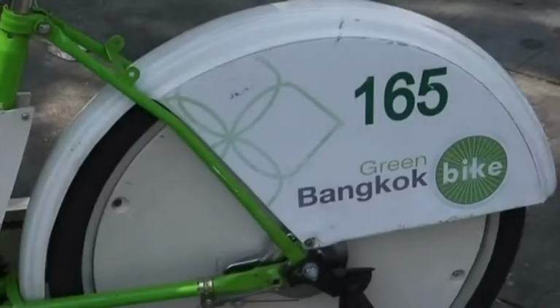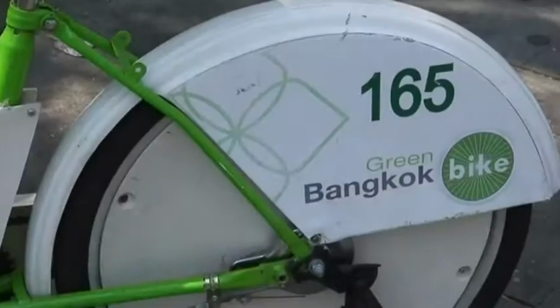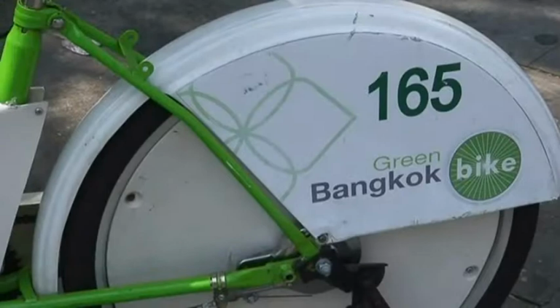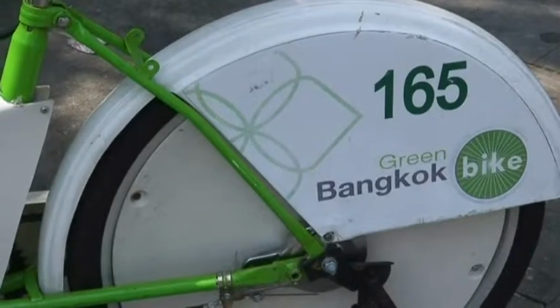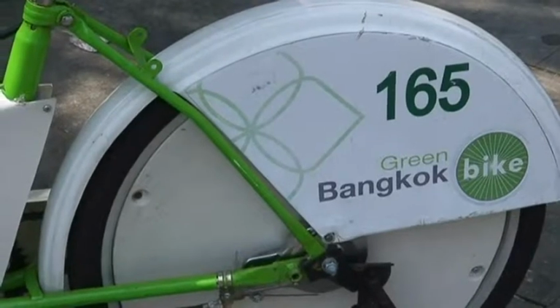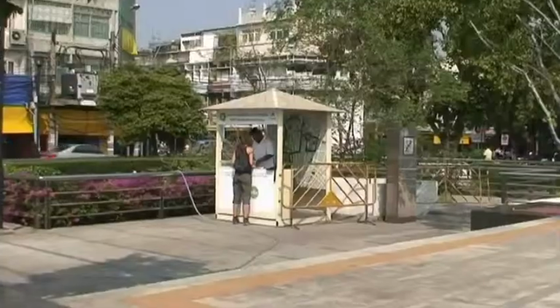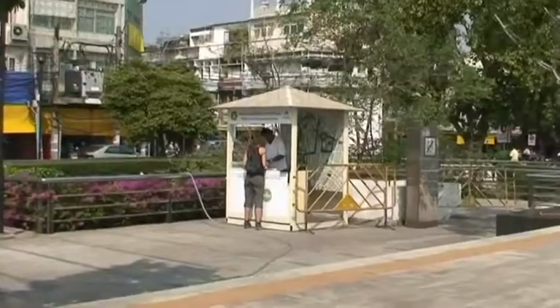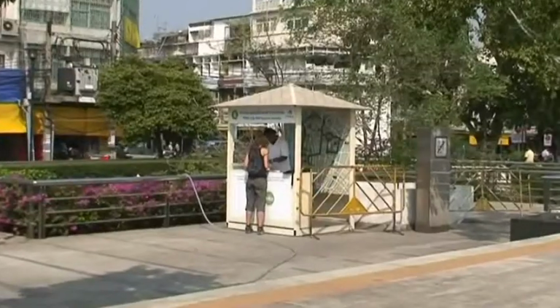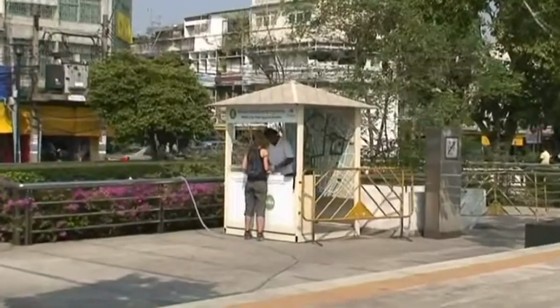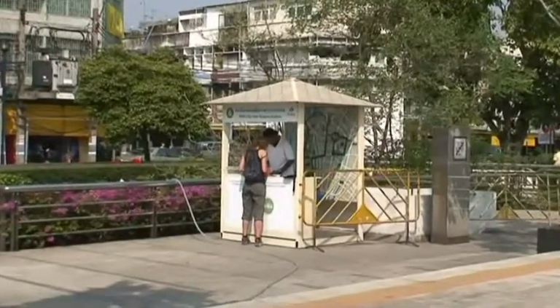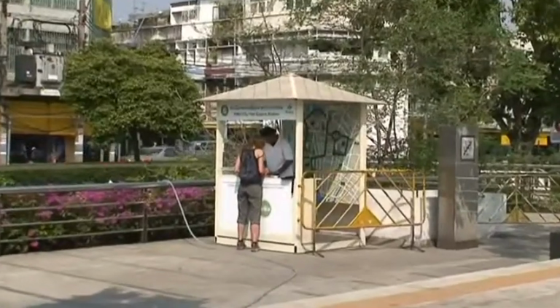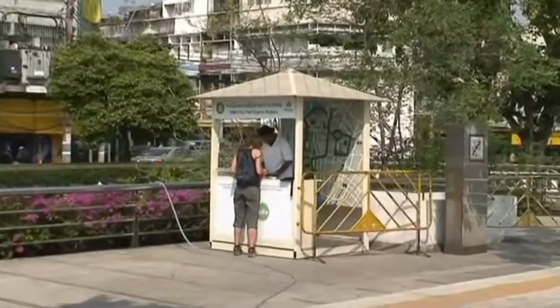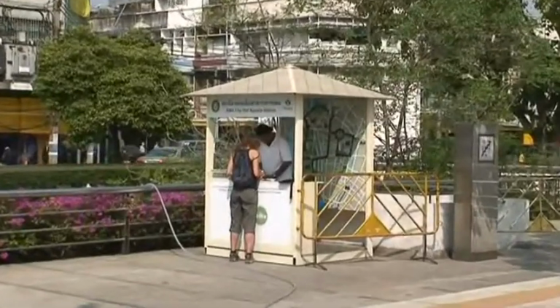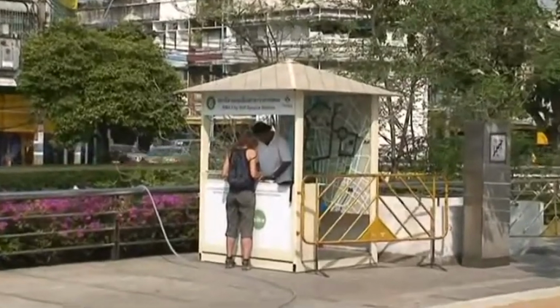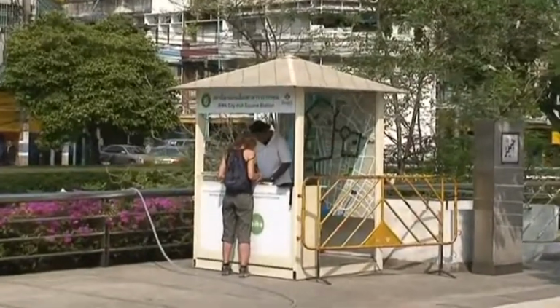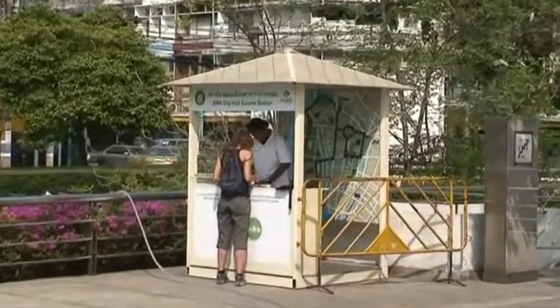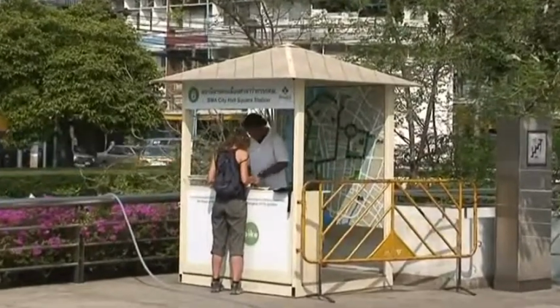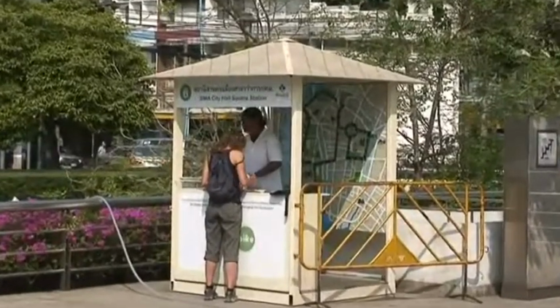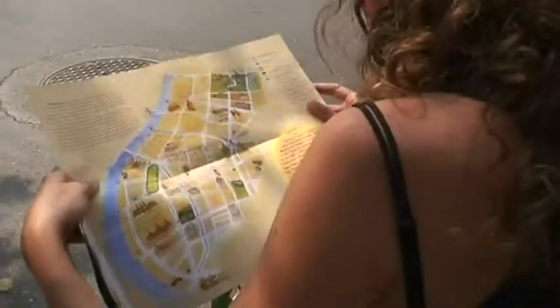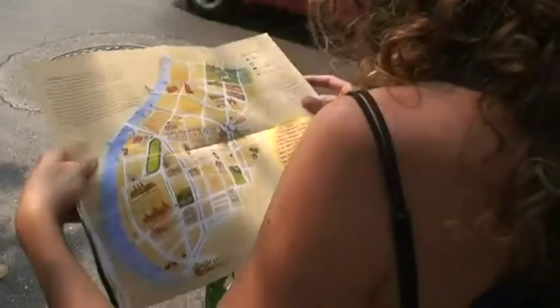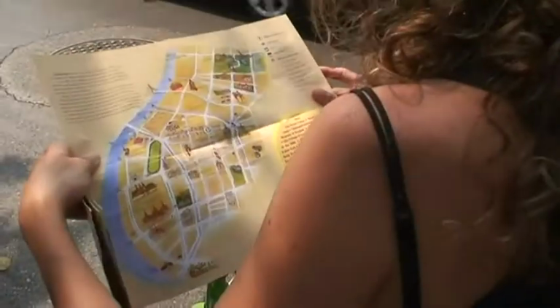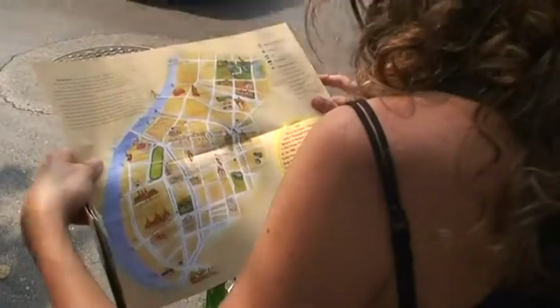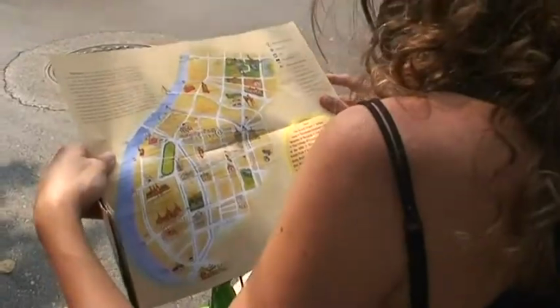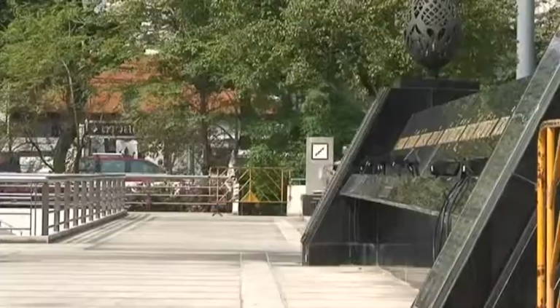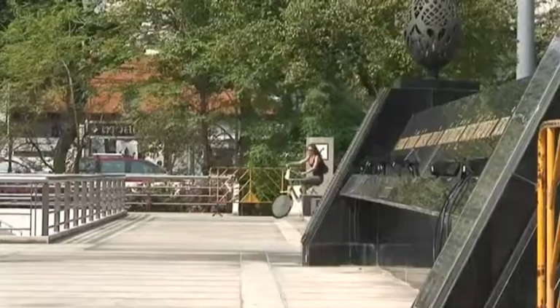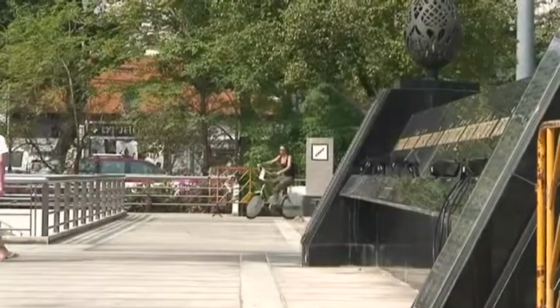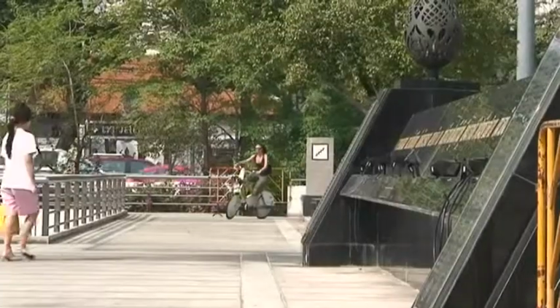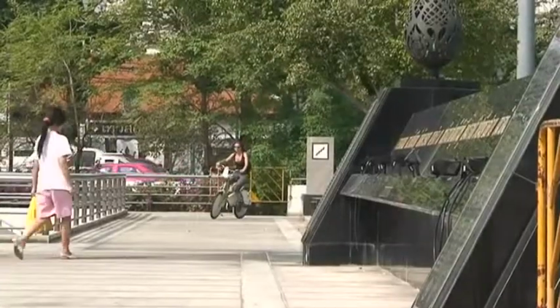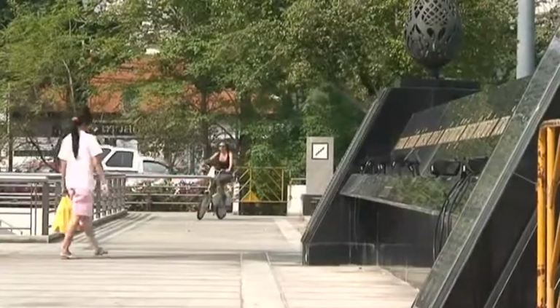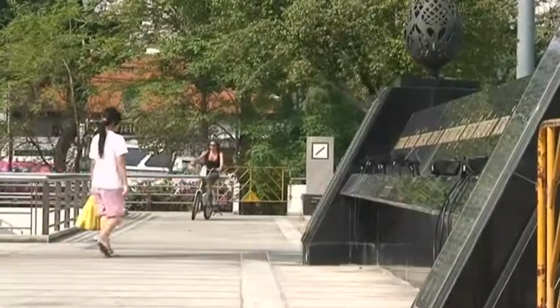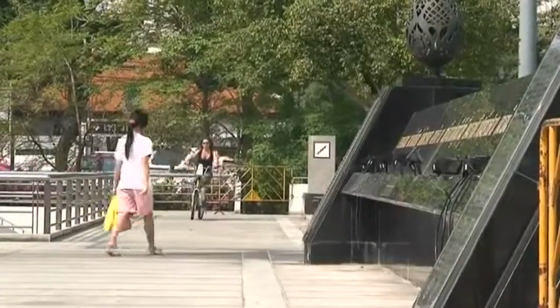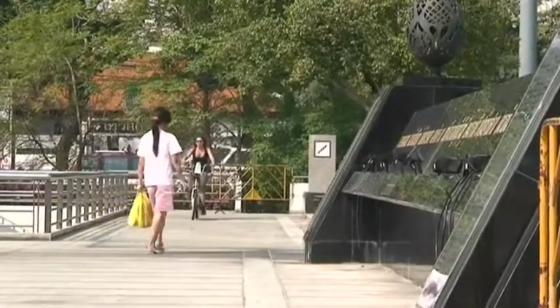Green Bangkok Bike. It's free — just present your passport and you get a bike and a map. The route is well marked and it covers Bangkok's central landmarks.